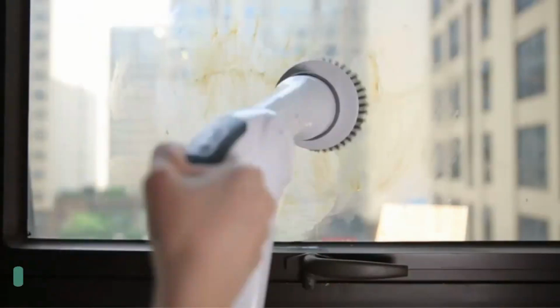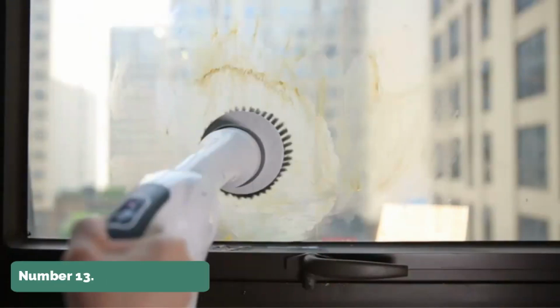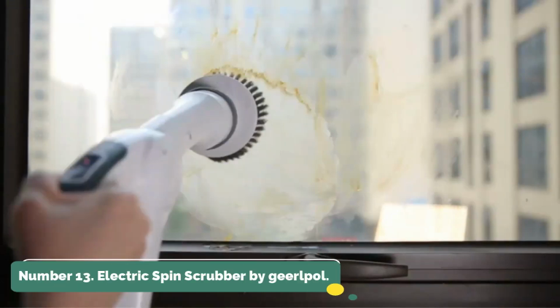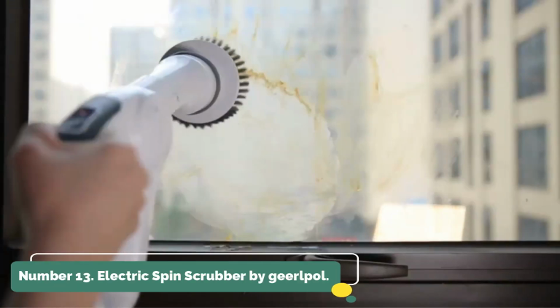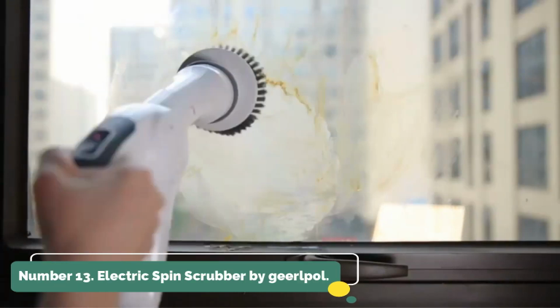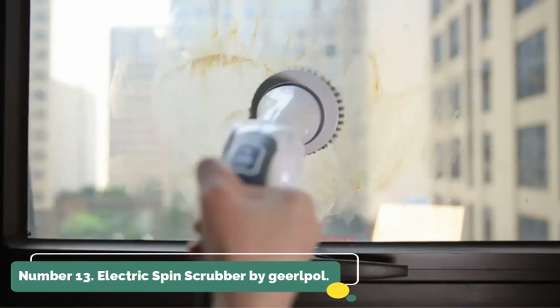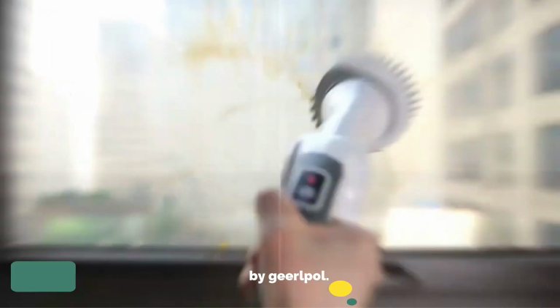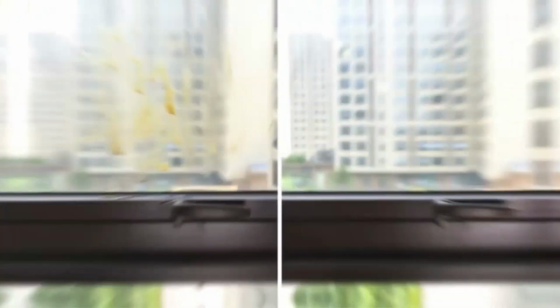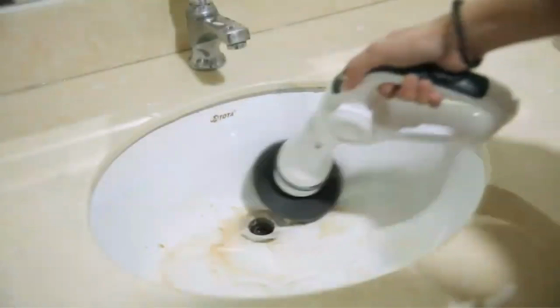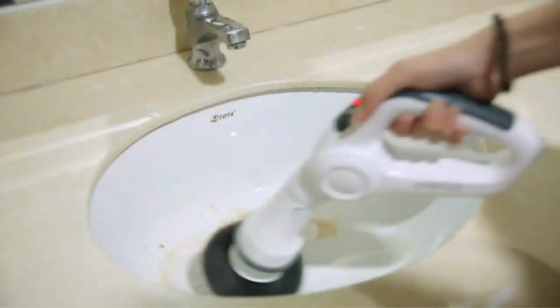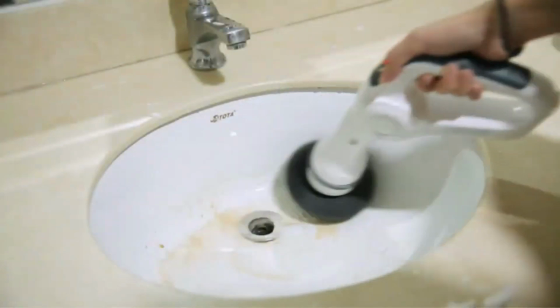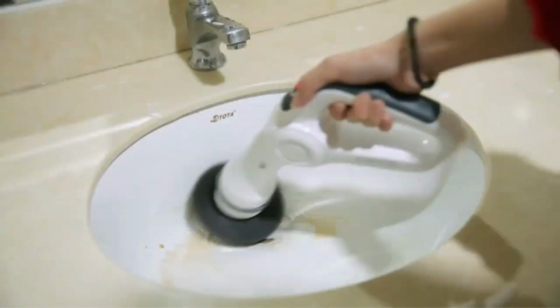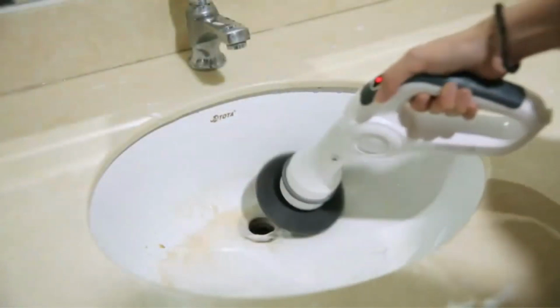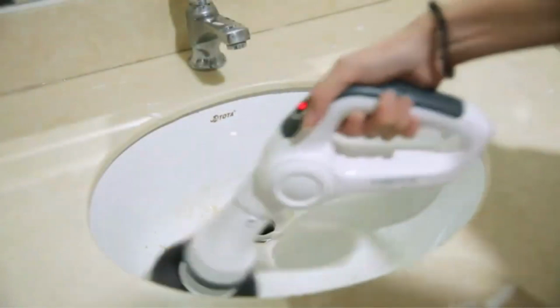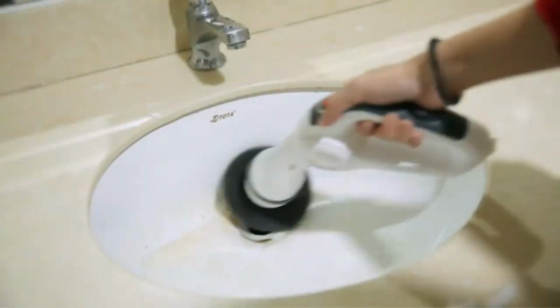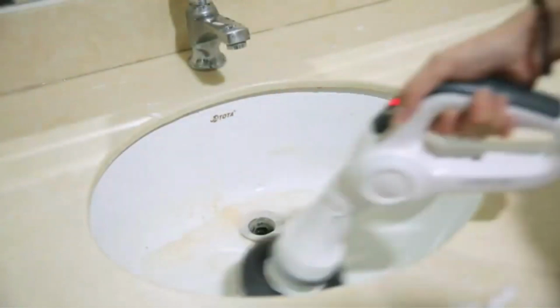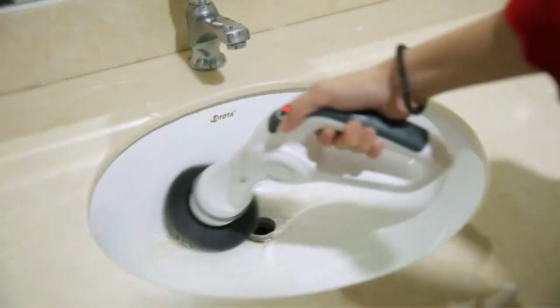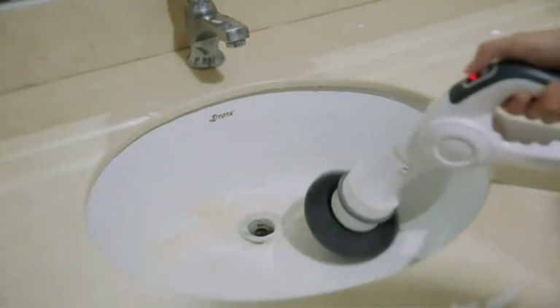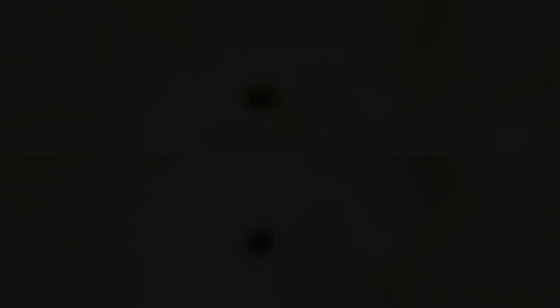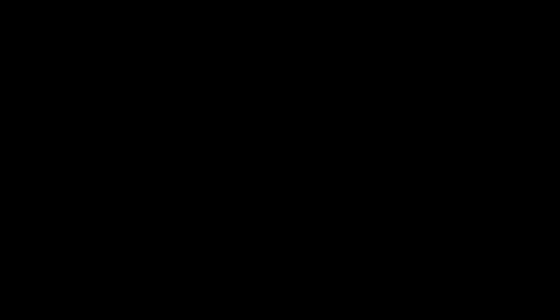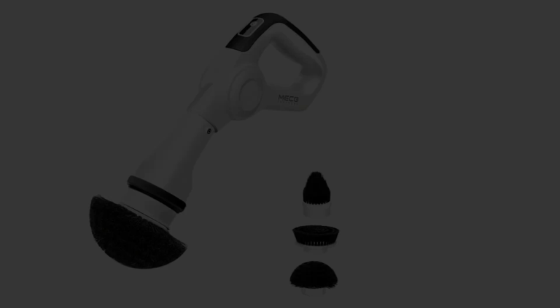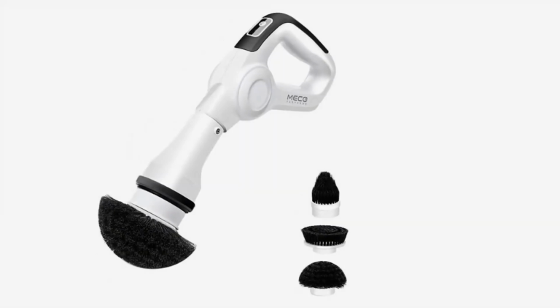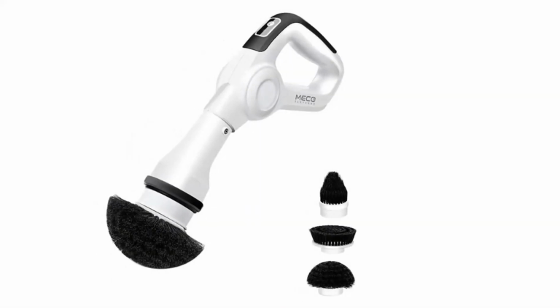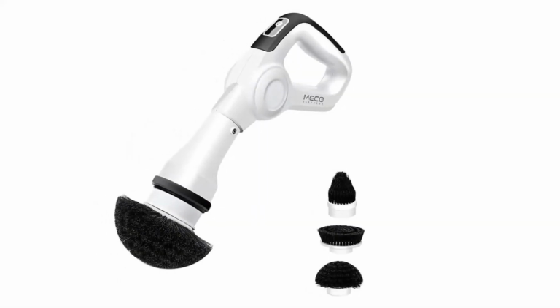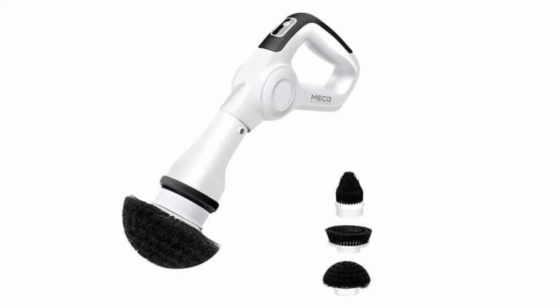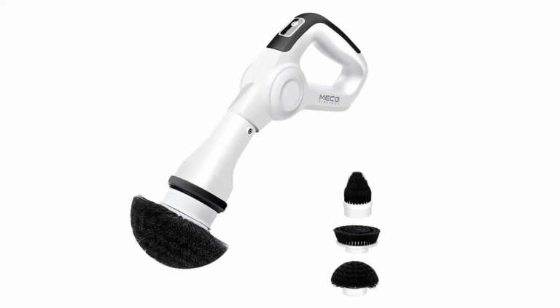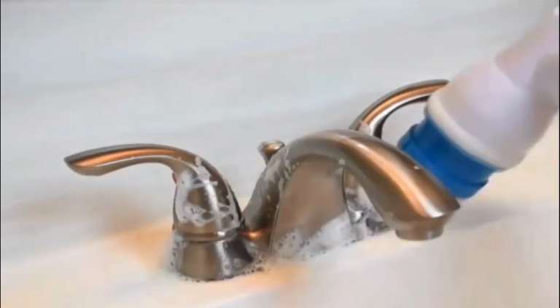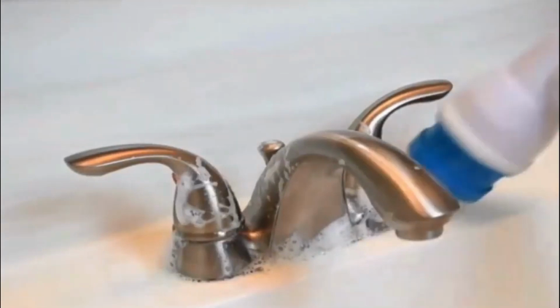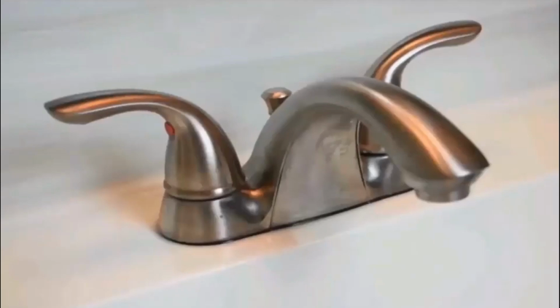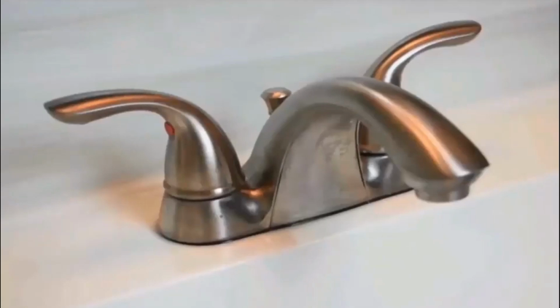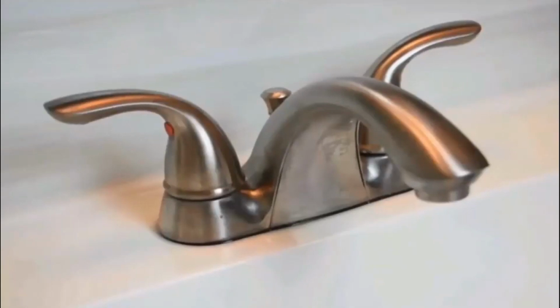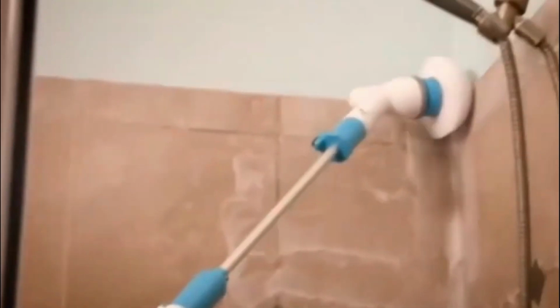Number 13: Electric Spin Scrubber by Girlpull. With a cordless scrubber that handles most of the work for you, cleaning will be much simpler. With its four interchangeable brush heads, you may use this model almost anywhere in your house that needs a good scrub down.